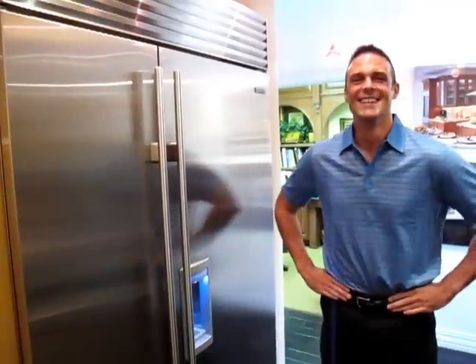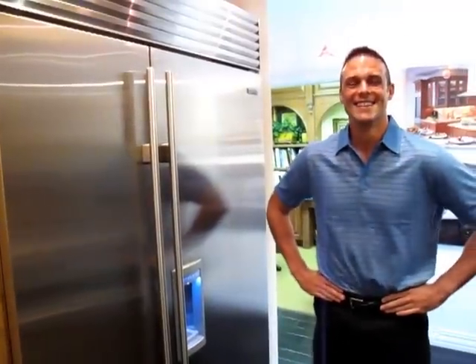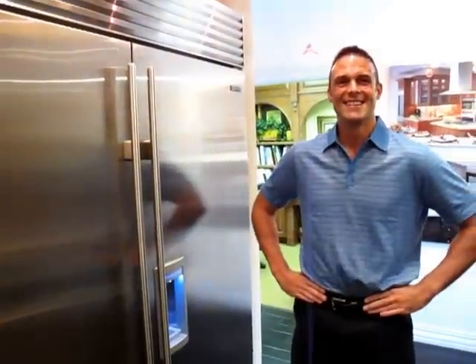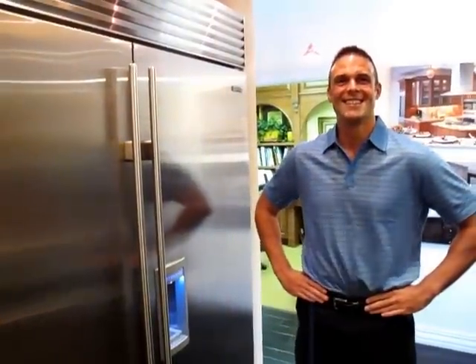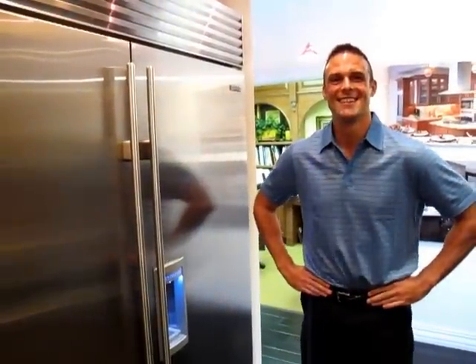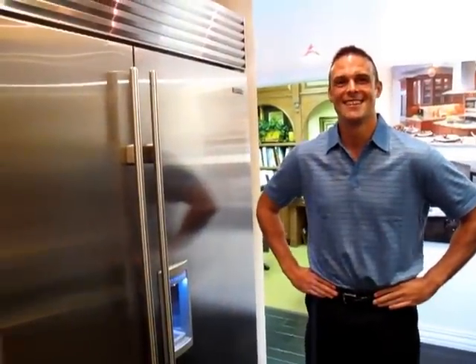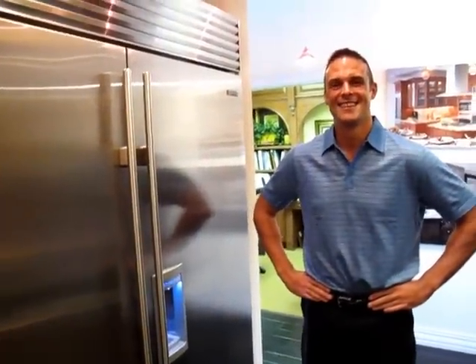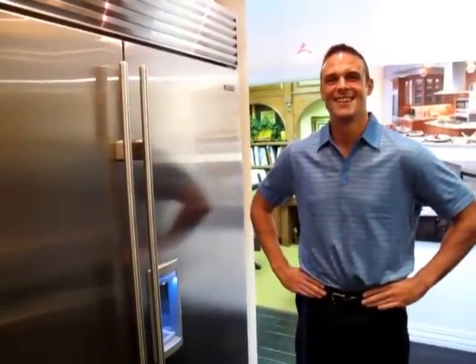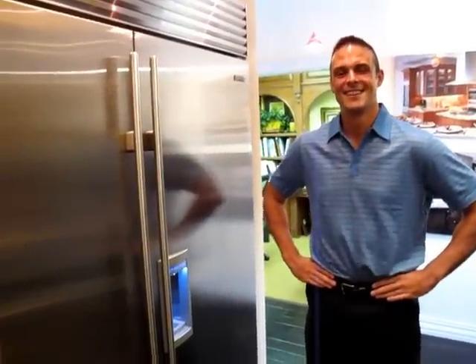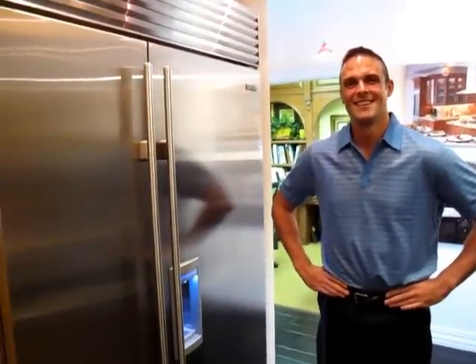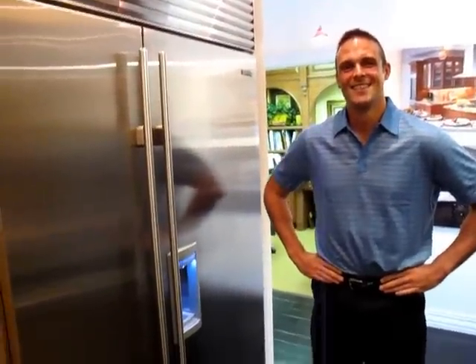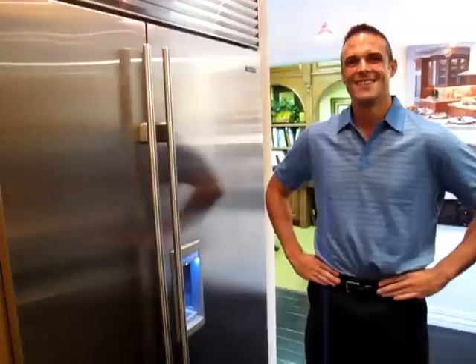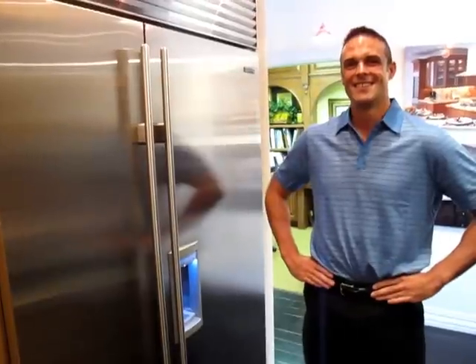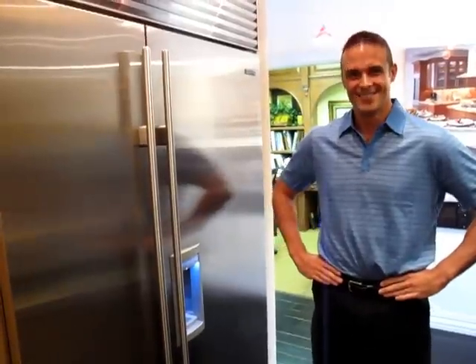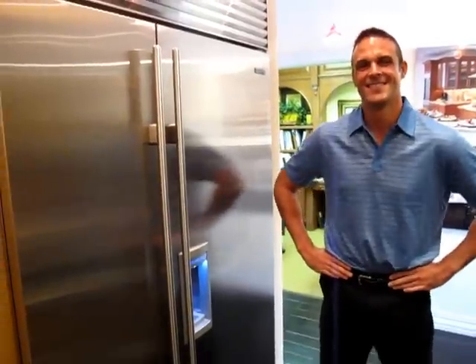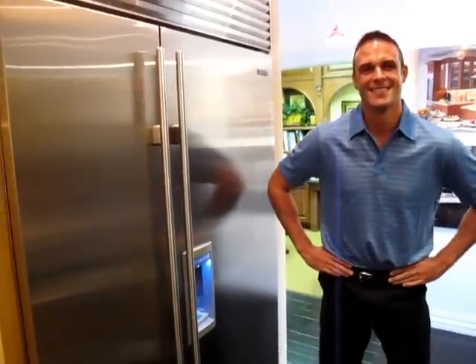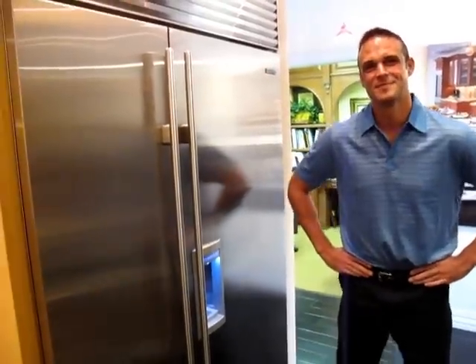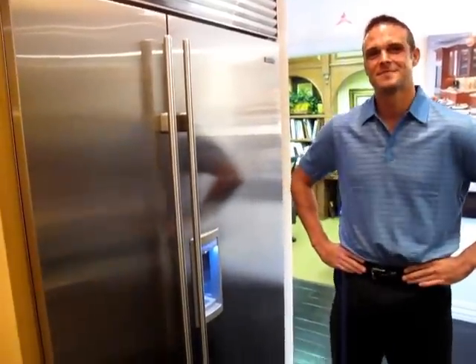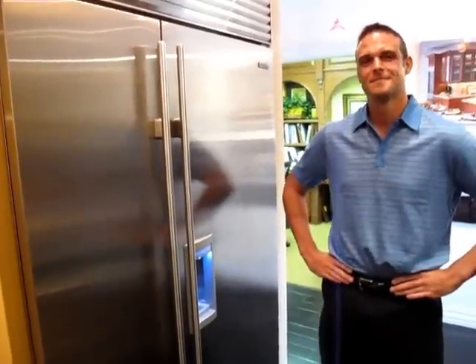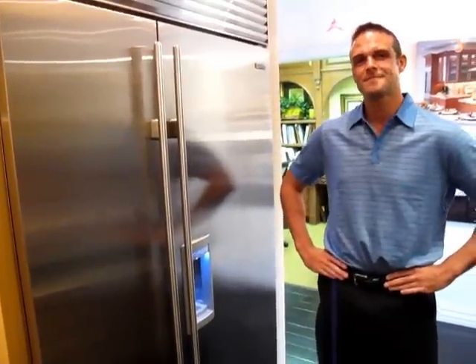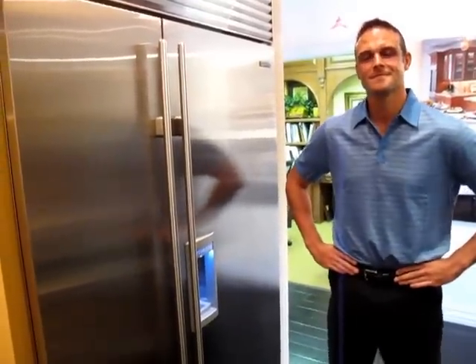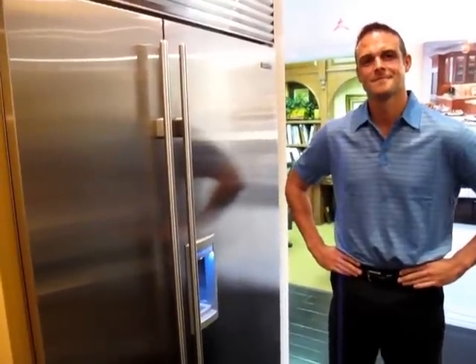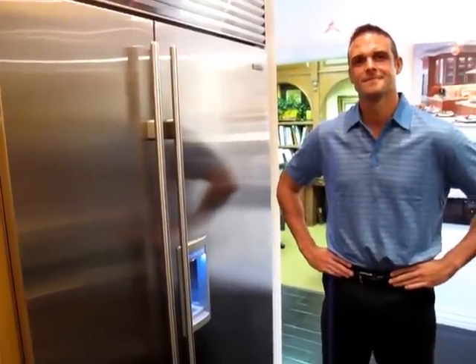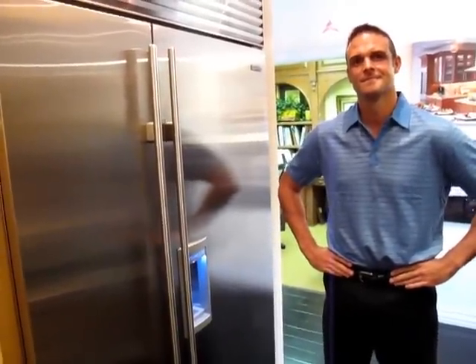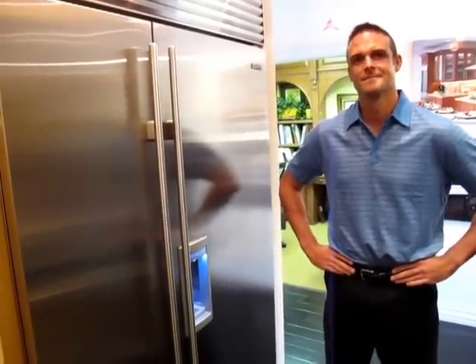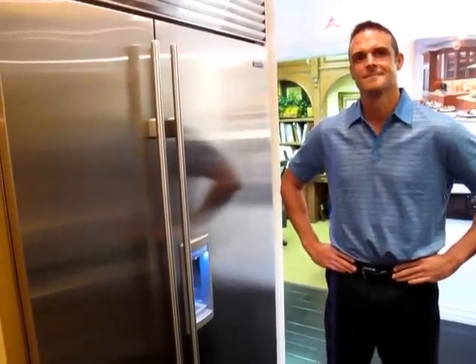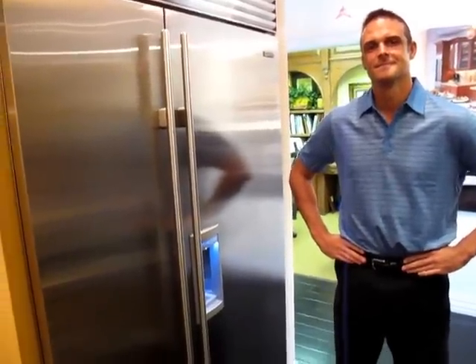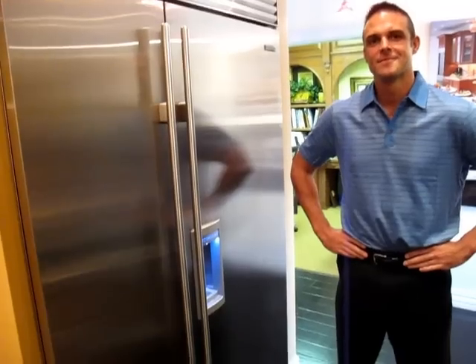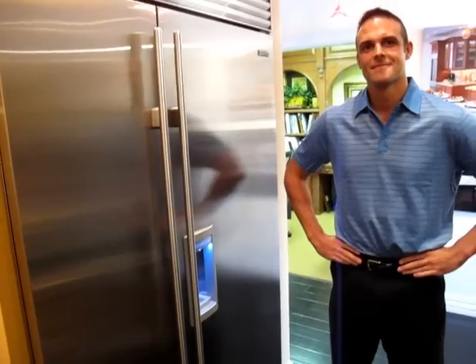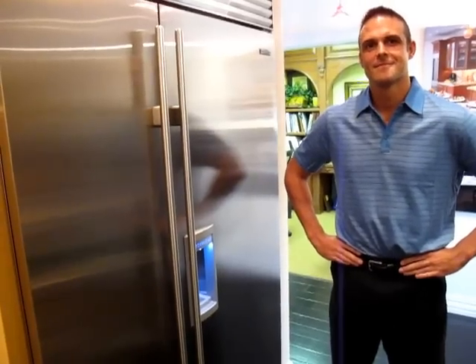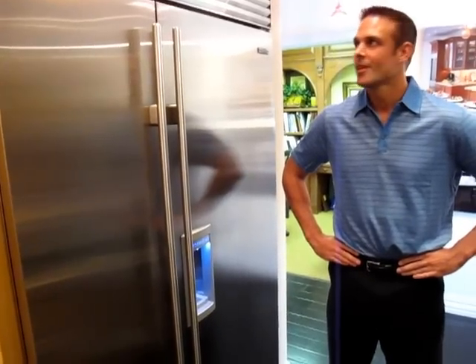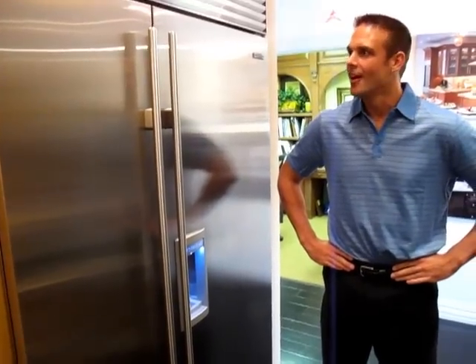Hey, everyone. This is Anthony Rocco at Appliance Buyer's Guide. We're here with Ryan from Sub-Zero, and he's going to talk a bit about some of the new features of the Sub-Zero side-by-side integrated refrigerator. Ryan, take it away.